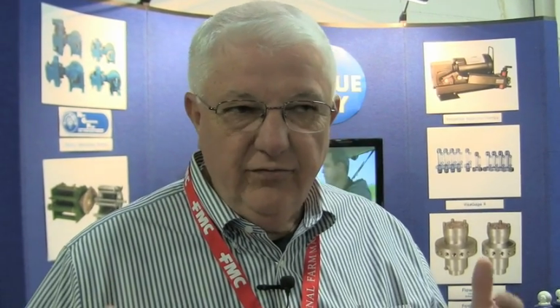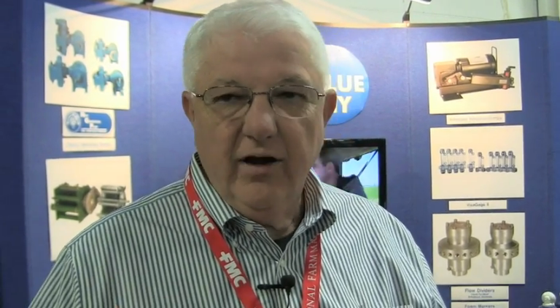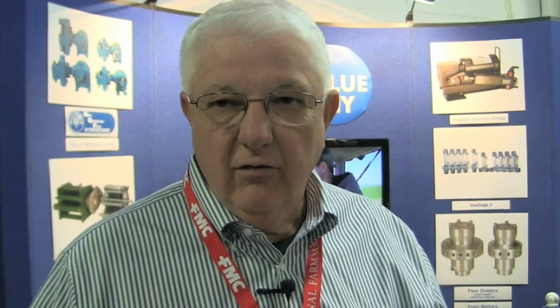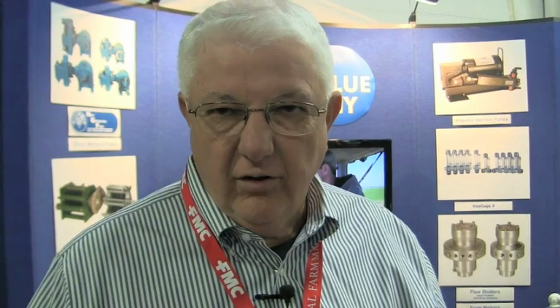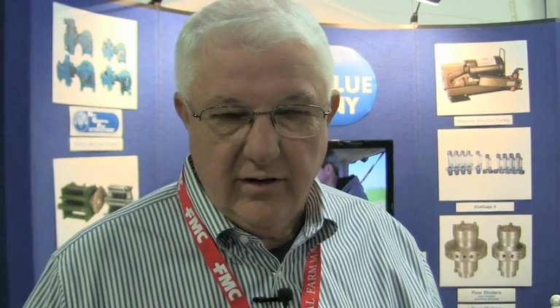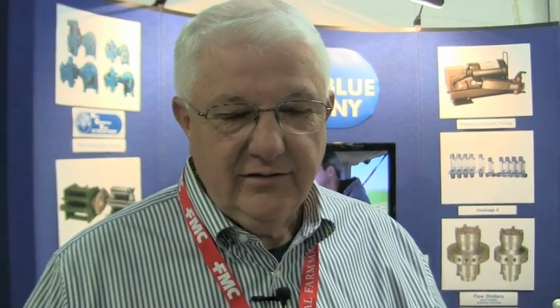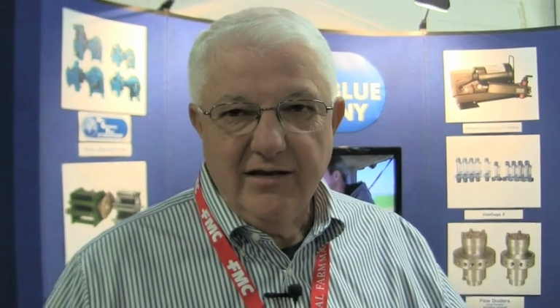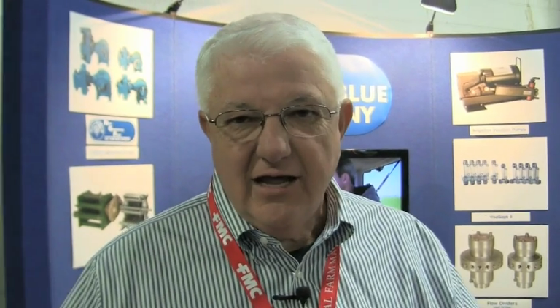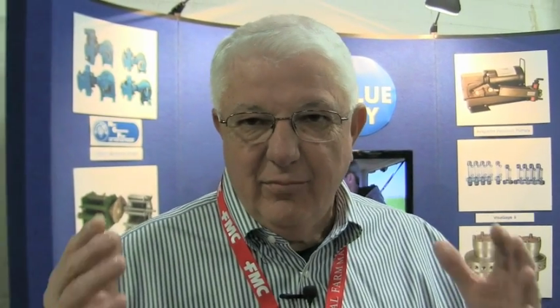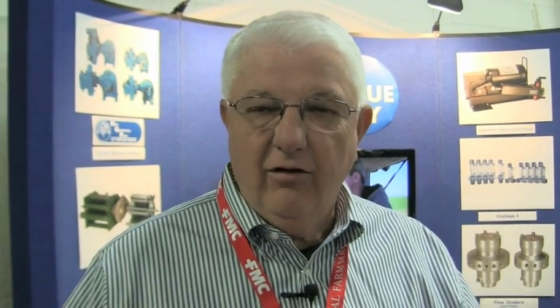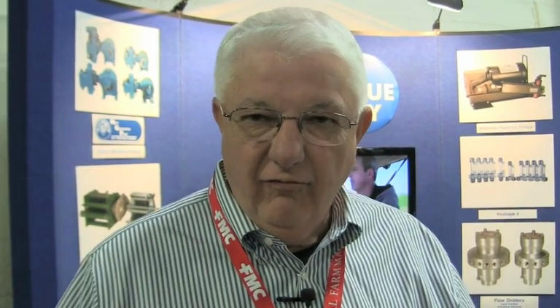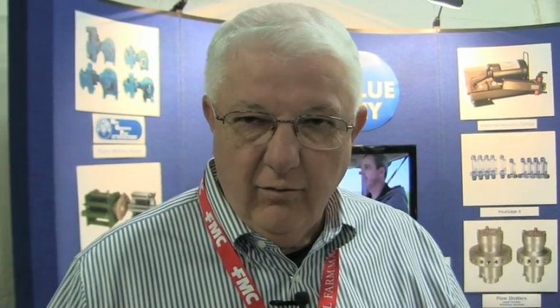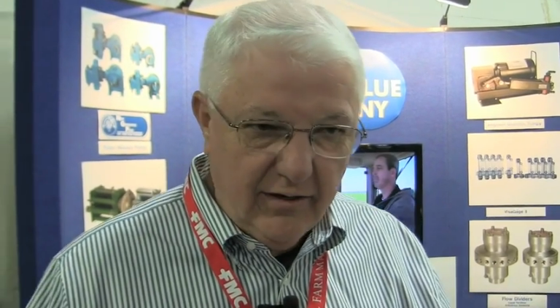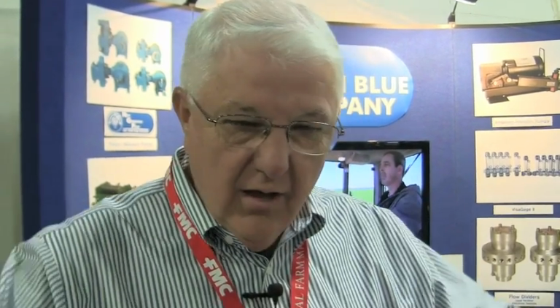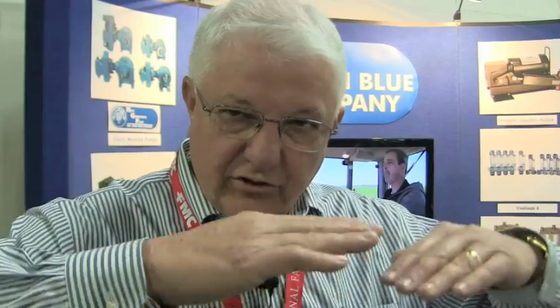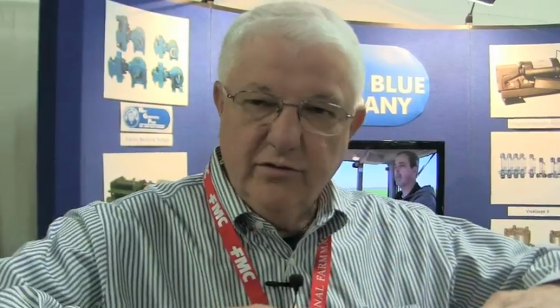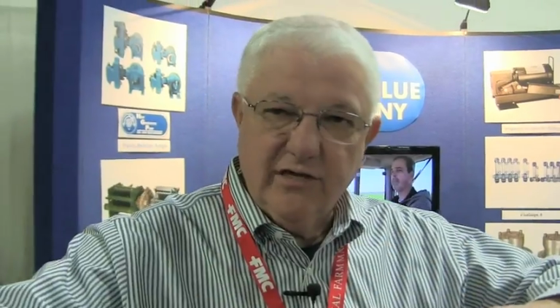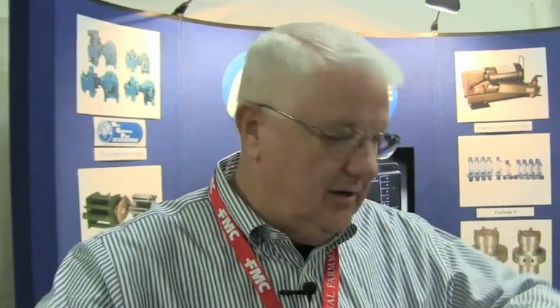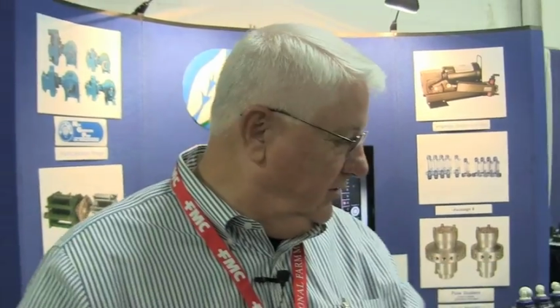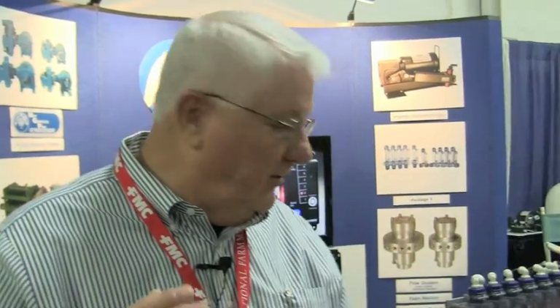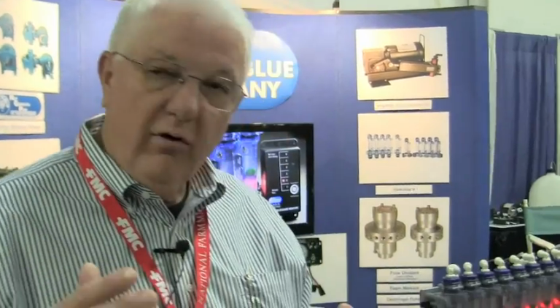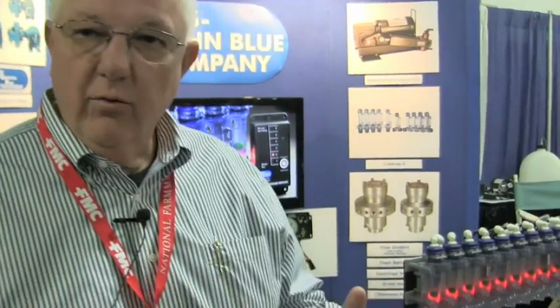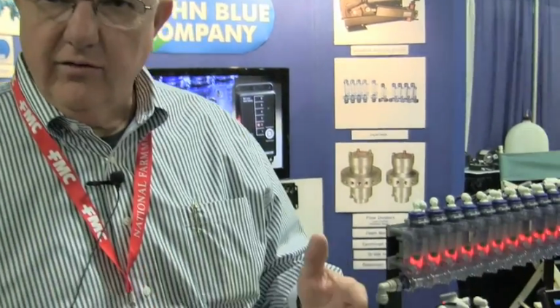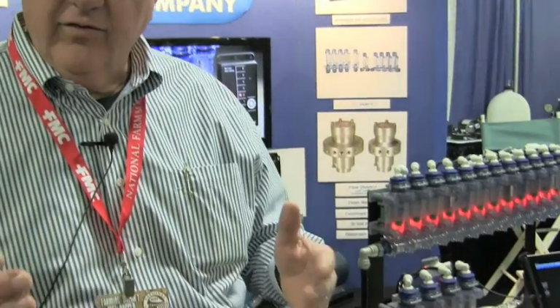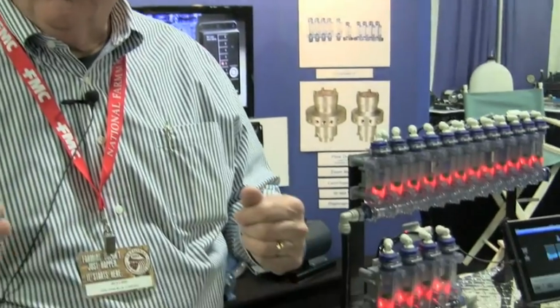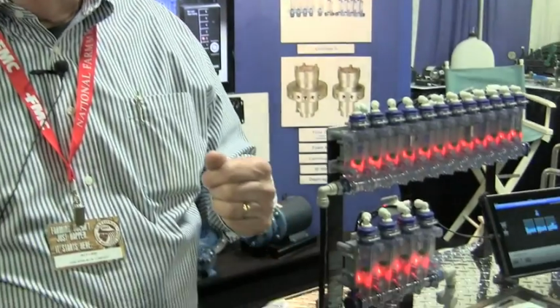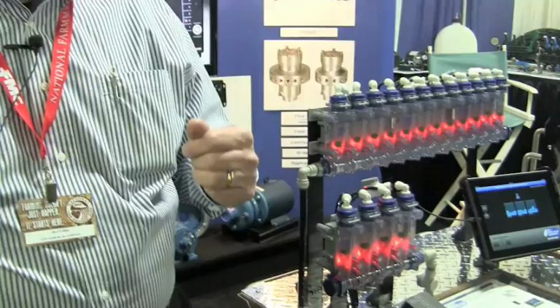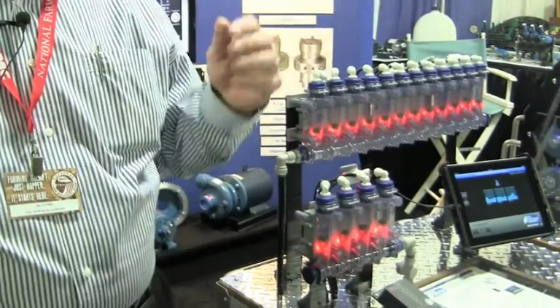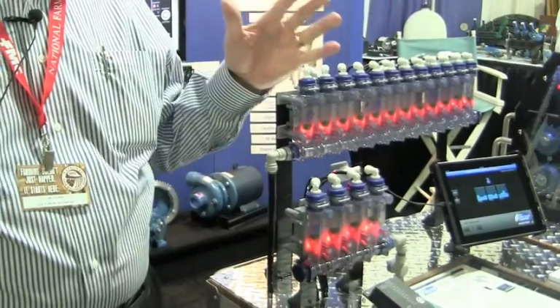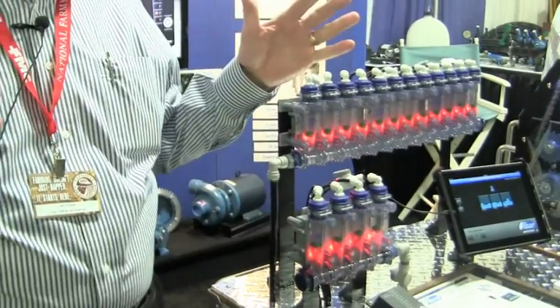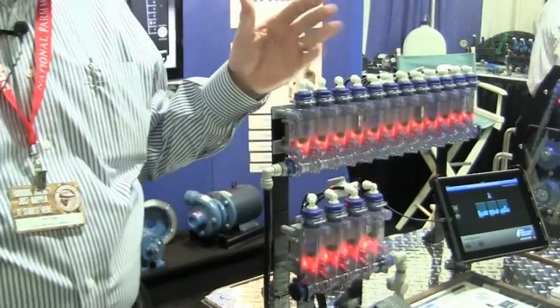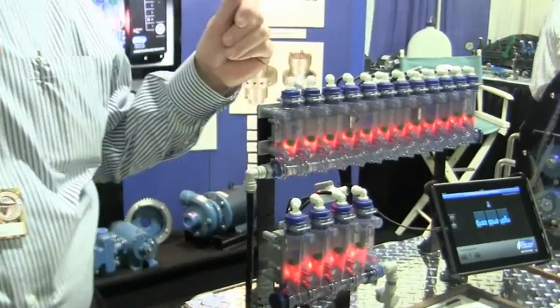So if you've got a low flow rate — not a stop but a low flow rate, which you can set — you'll know right away that you've got a problem with one of your rows.